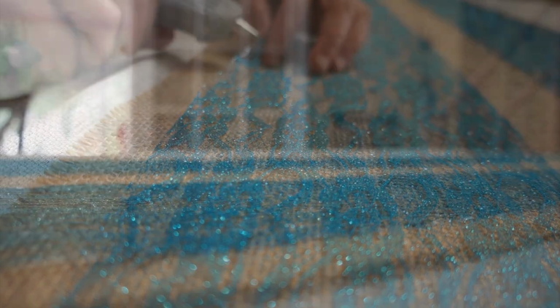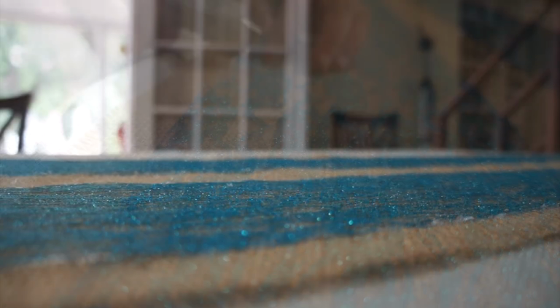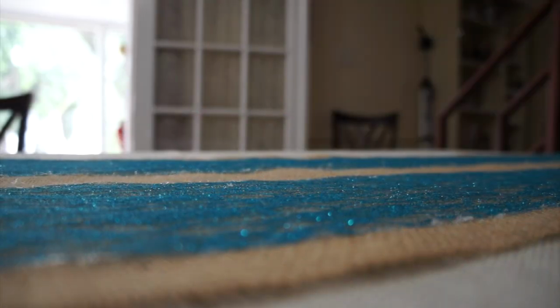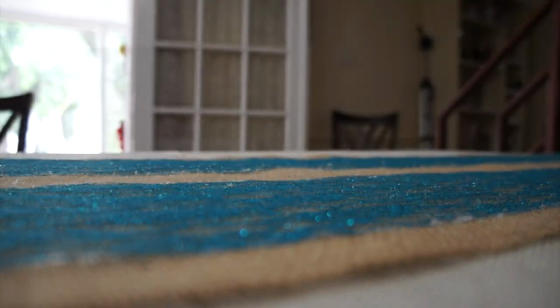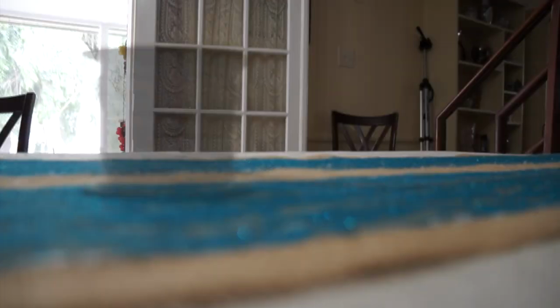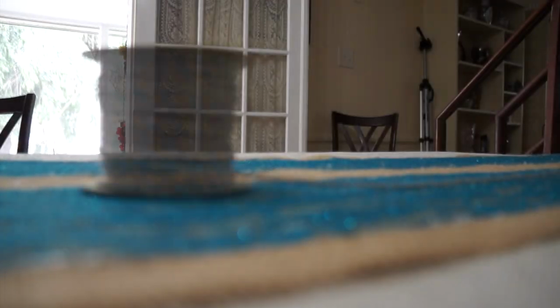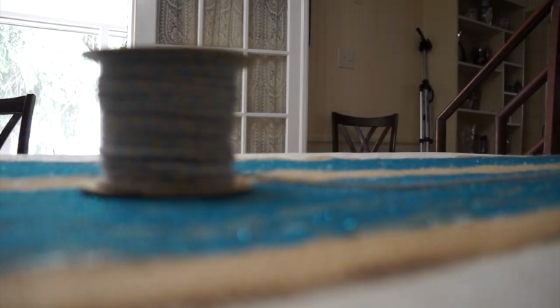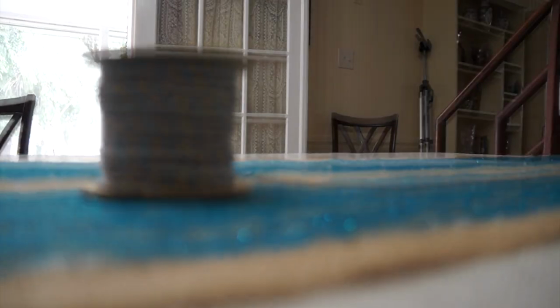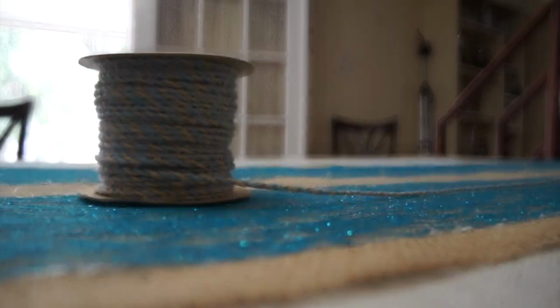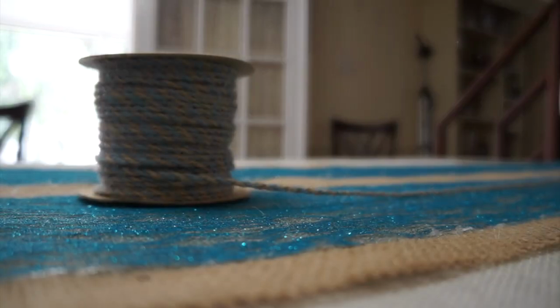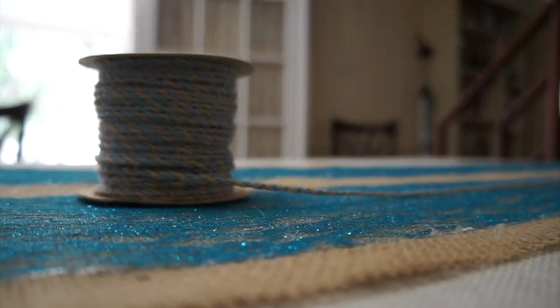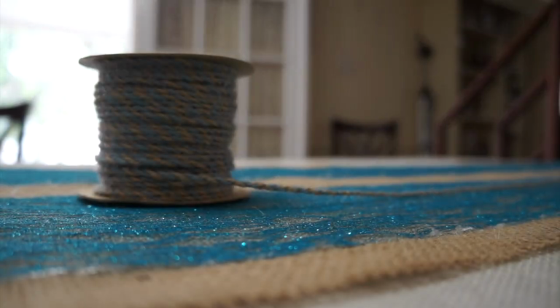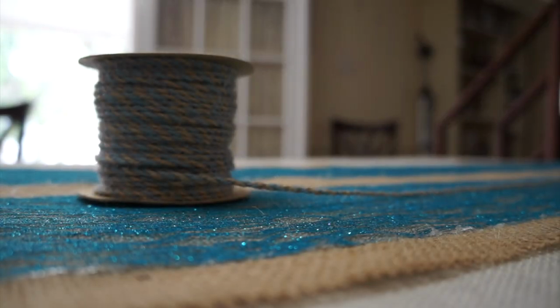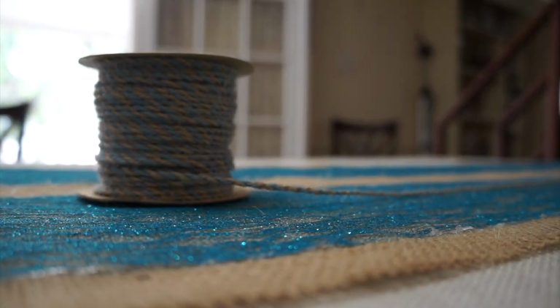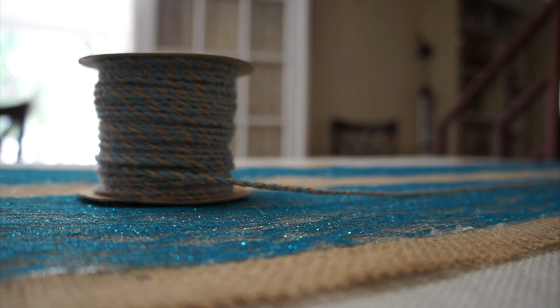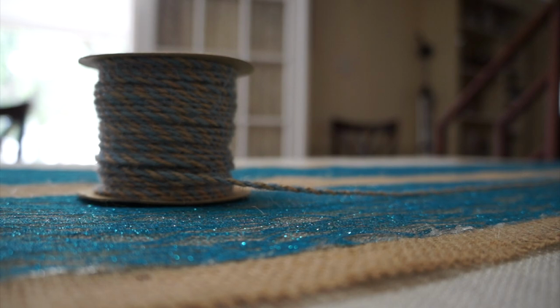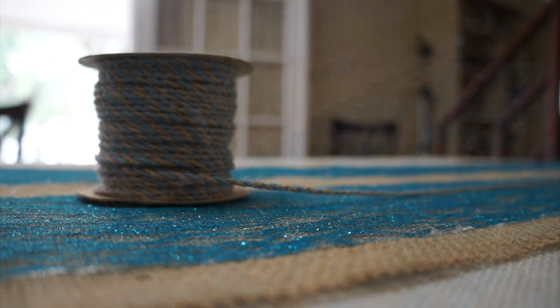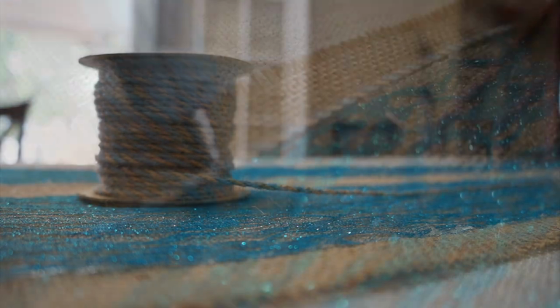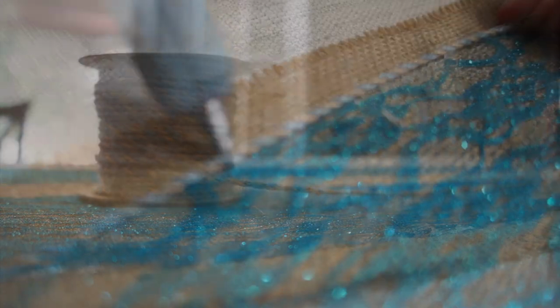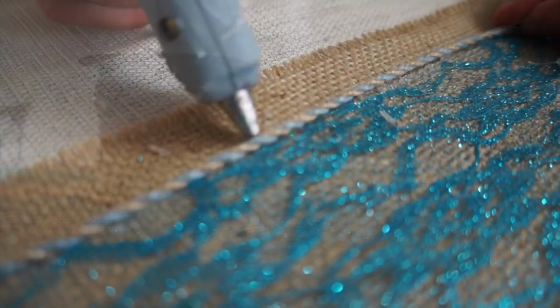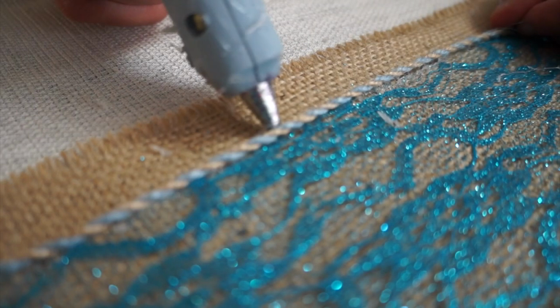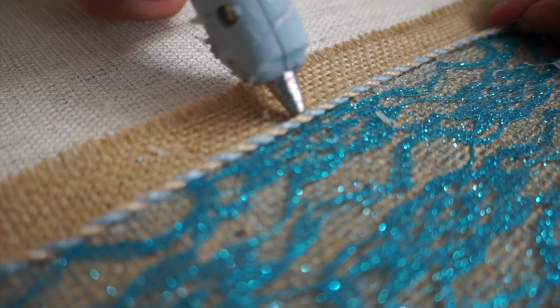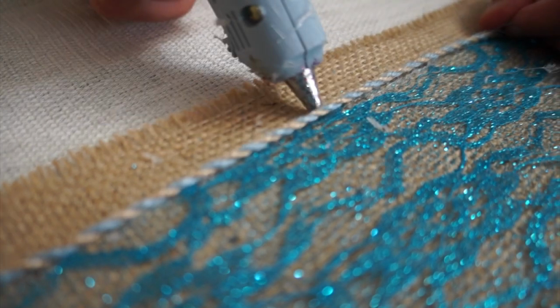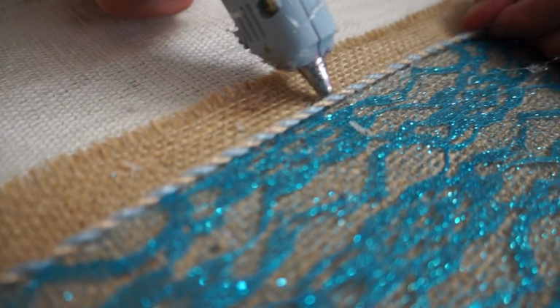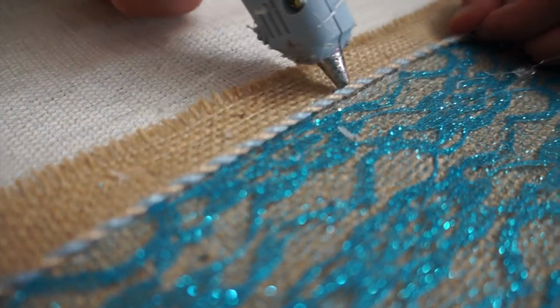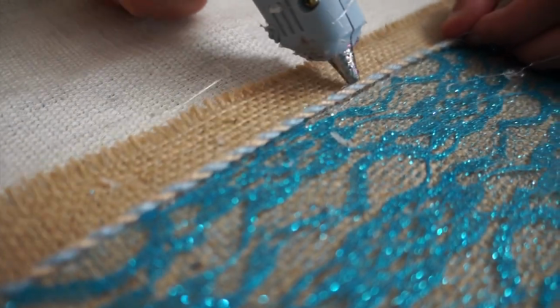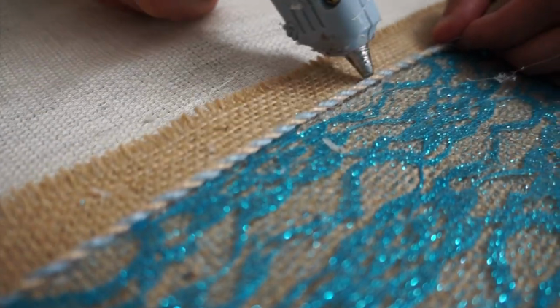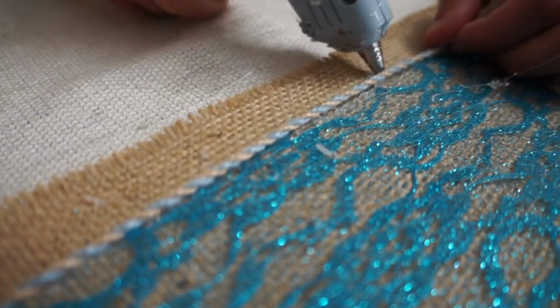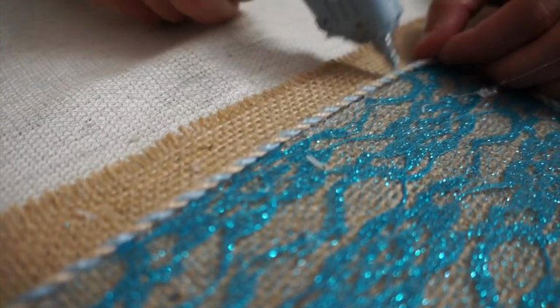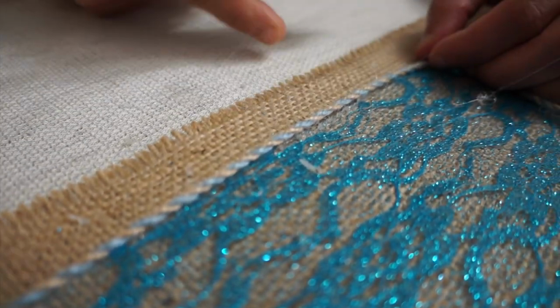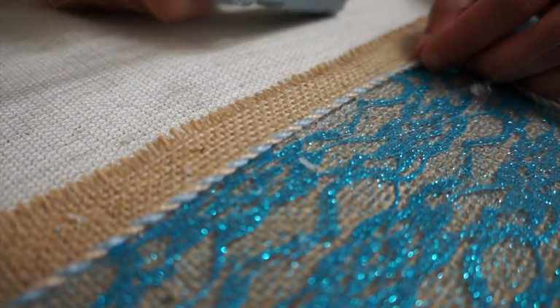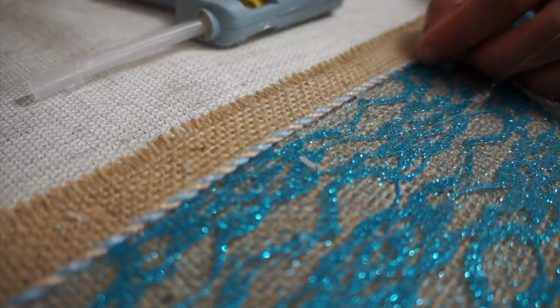Now it's time to use the light blue jute twine. Glue the jute twine carefully on the sides of the lace ribbon.